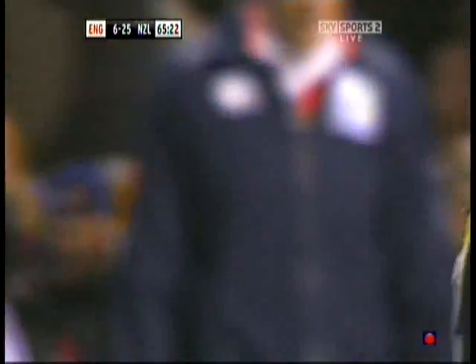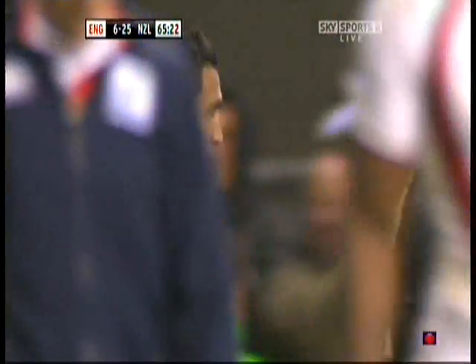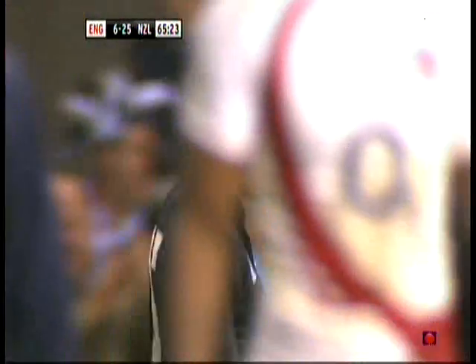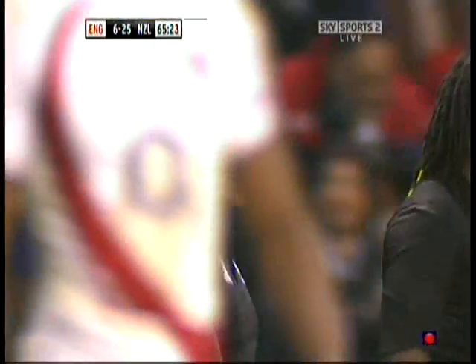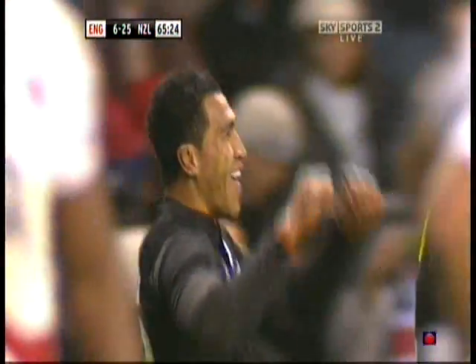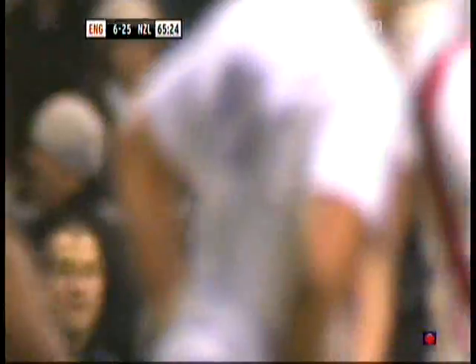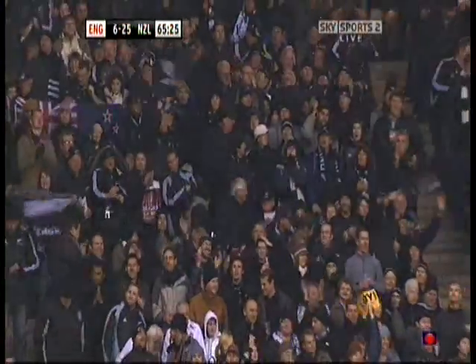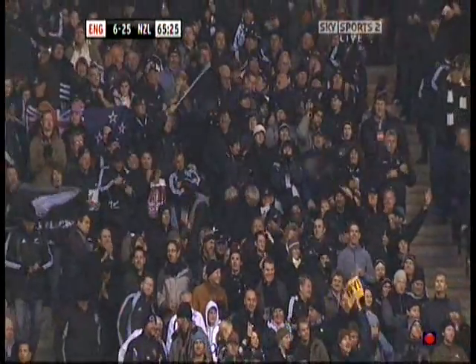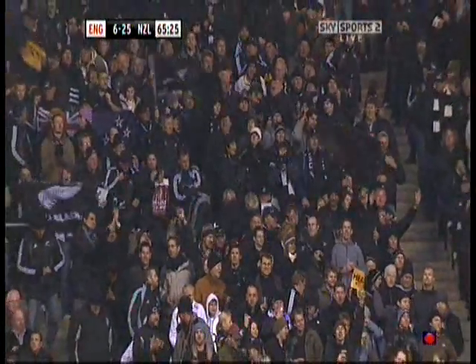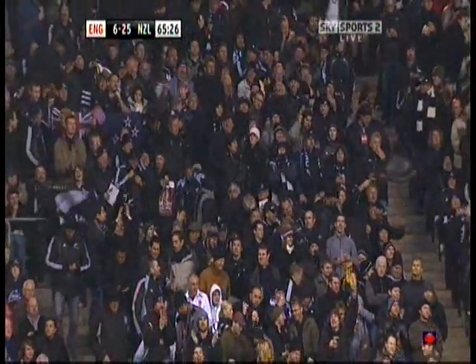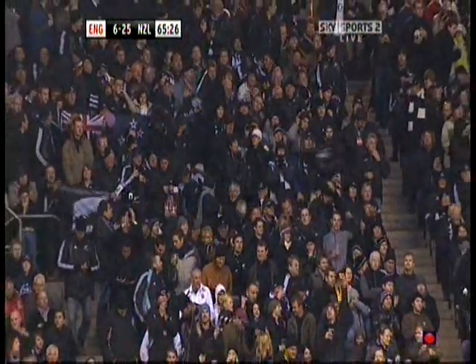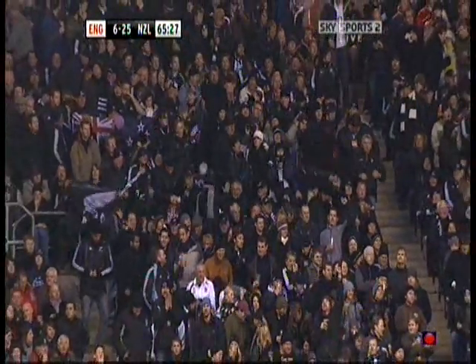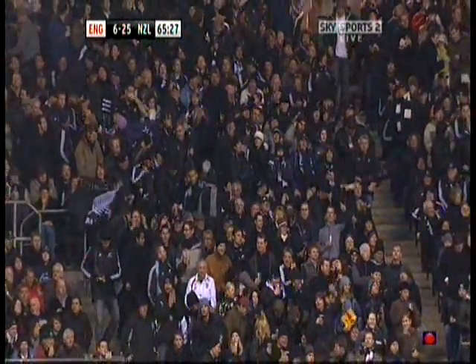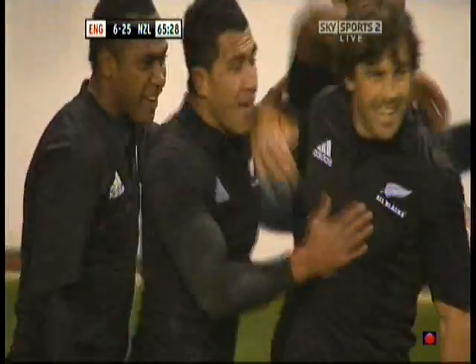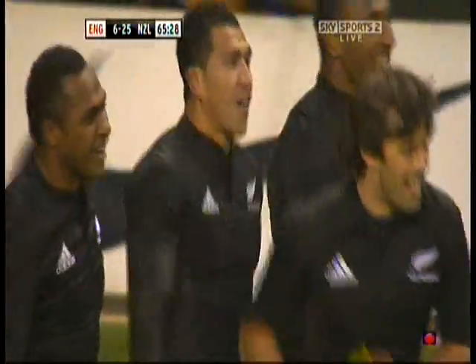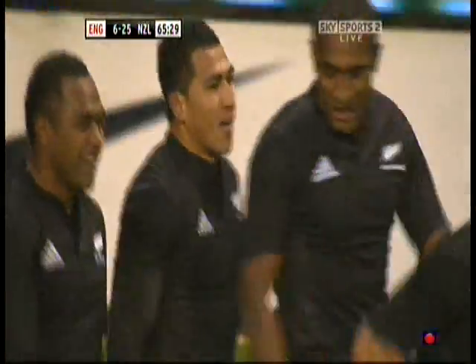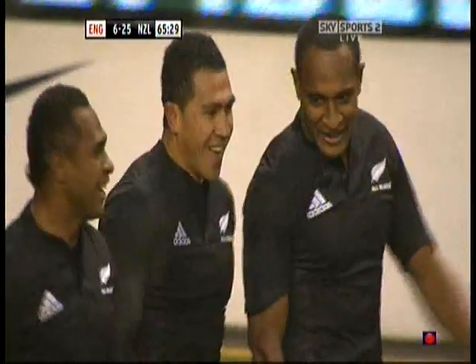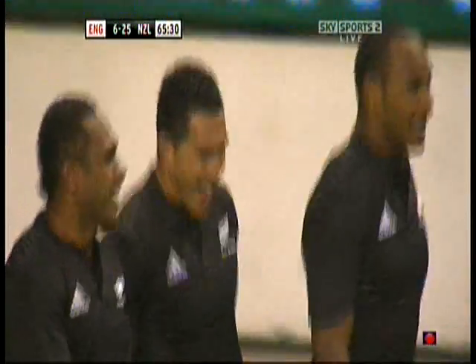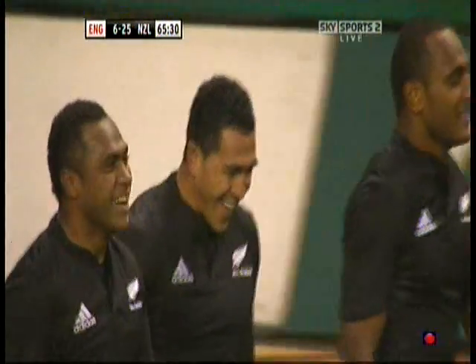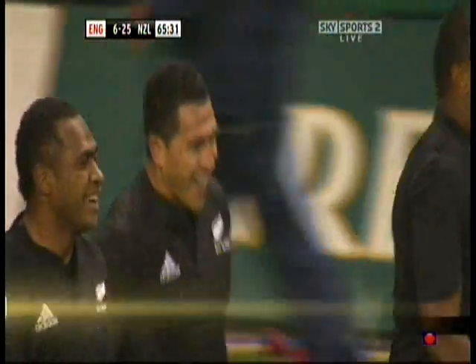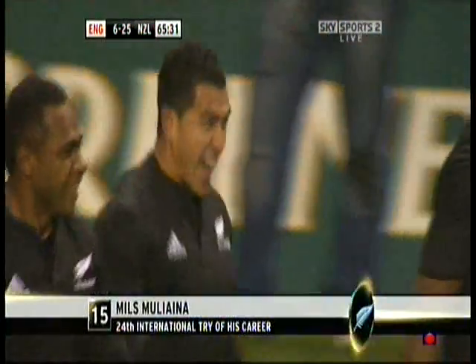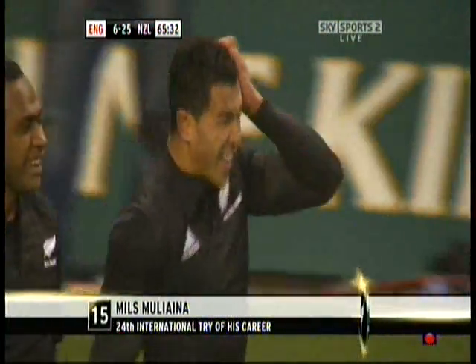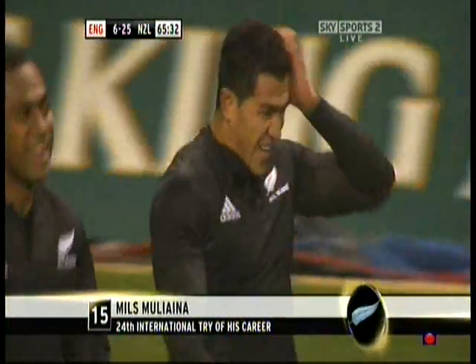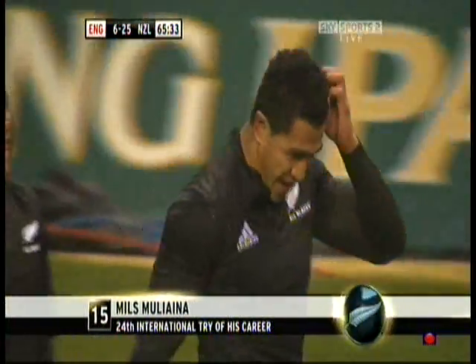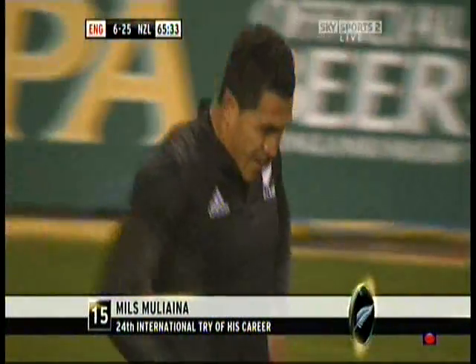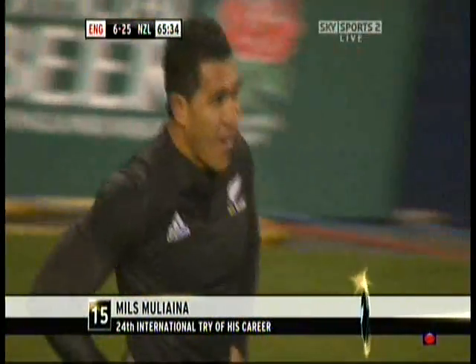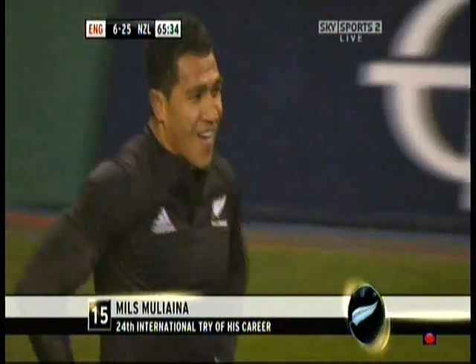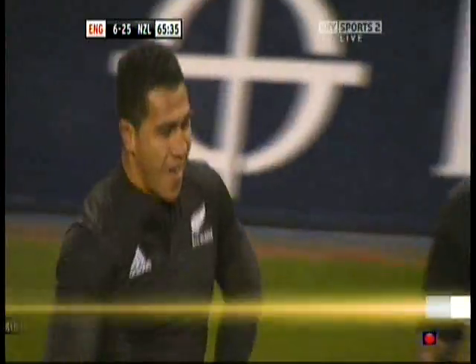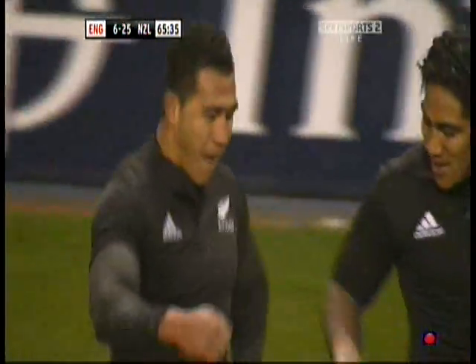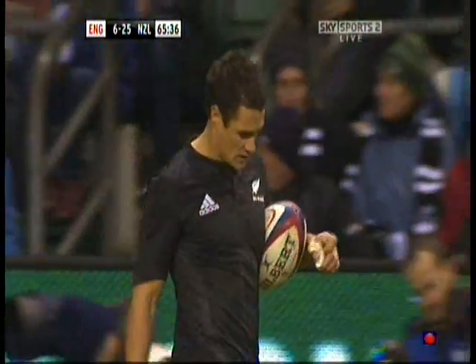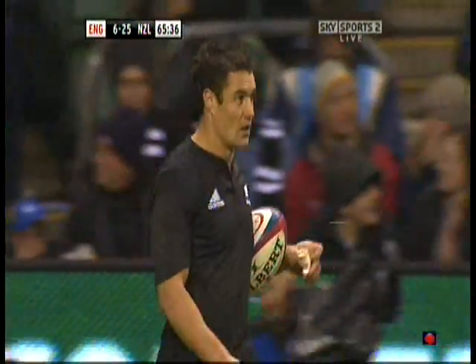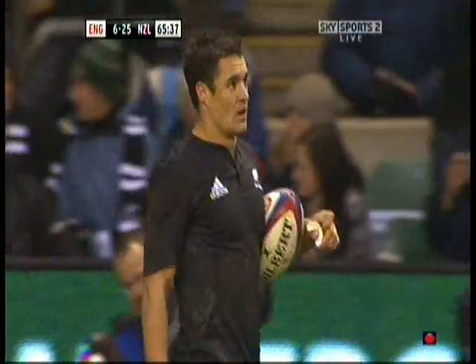I don't know if it's the luck of genius or just a moment of sheer genius from Daniel Carter there. England now look tired. Jamie may say we're as fit as the Southern Hemisphere, but with the points raining down against them, England suddenly look out on their feet.